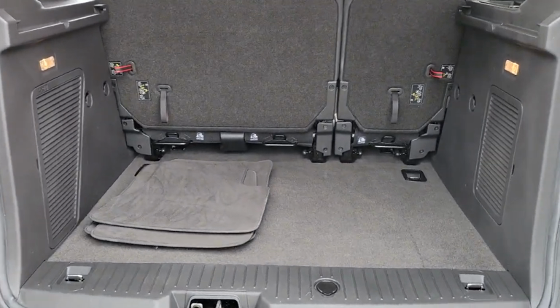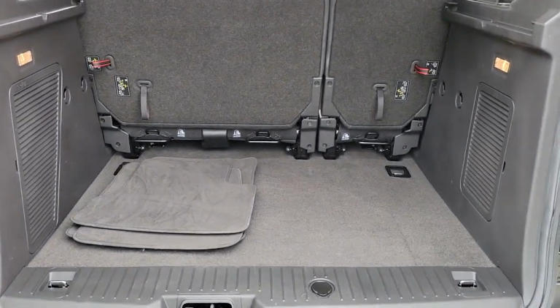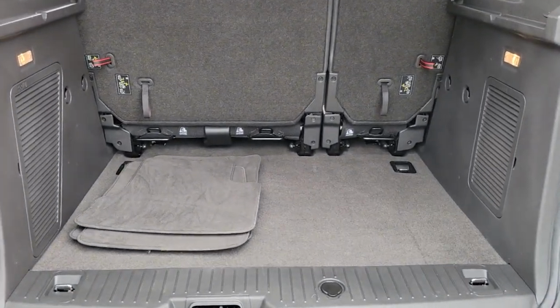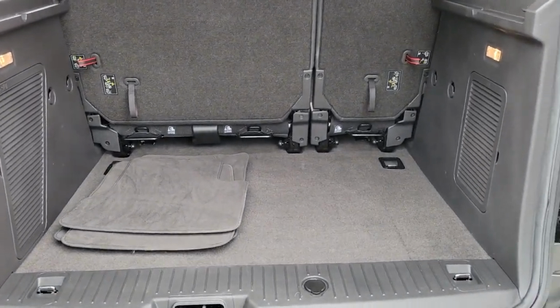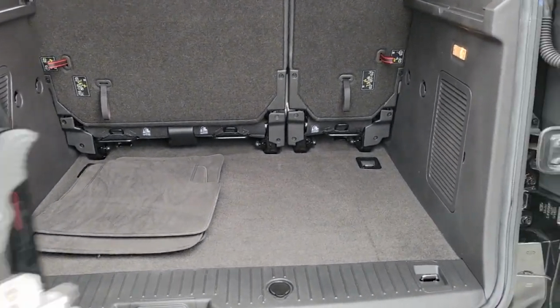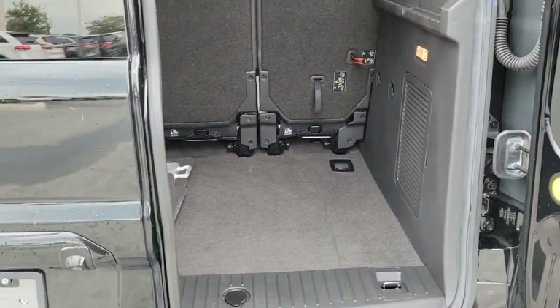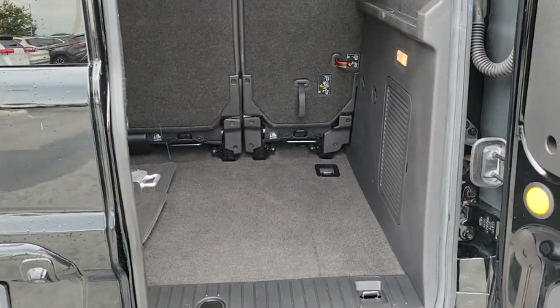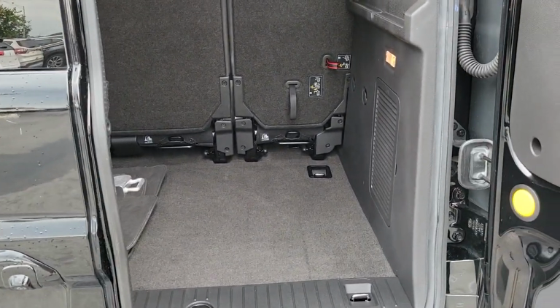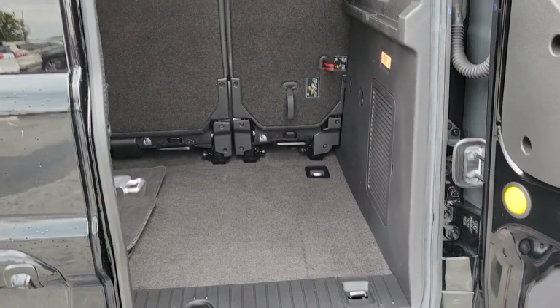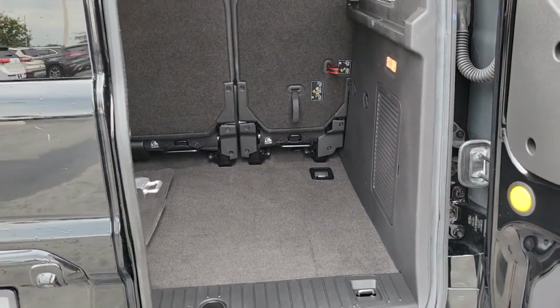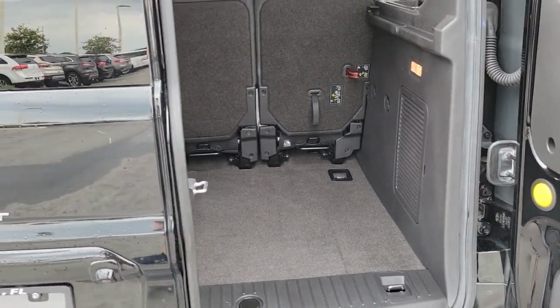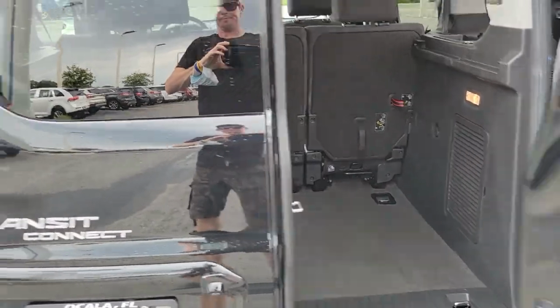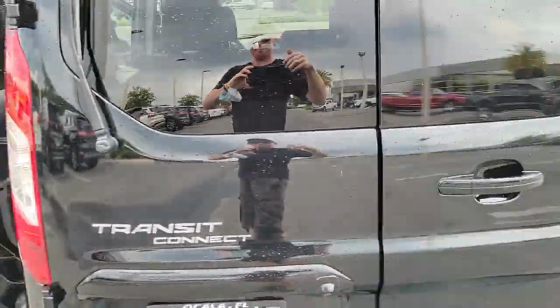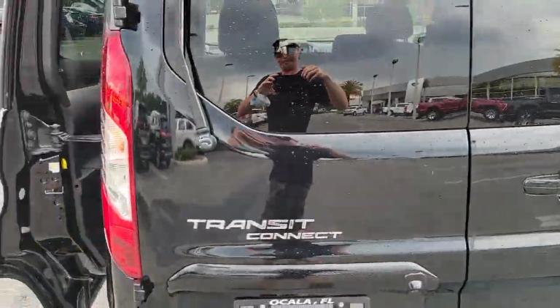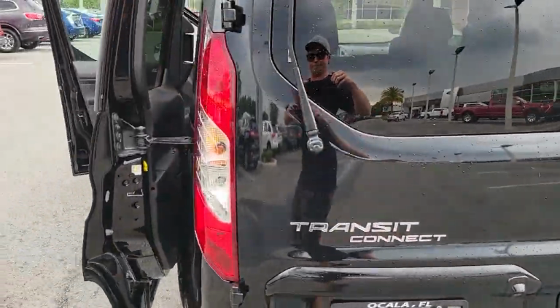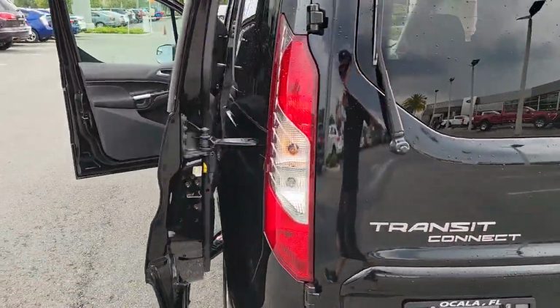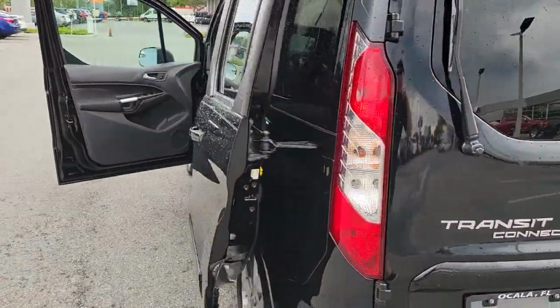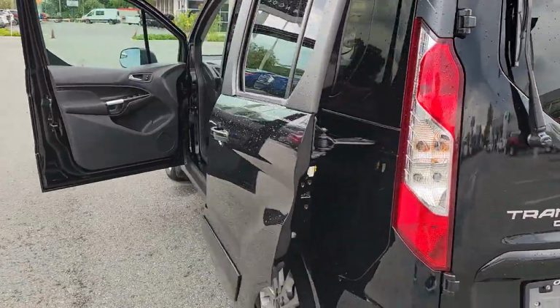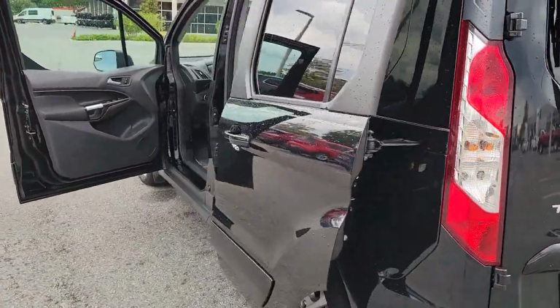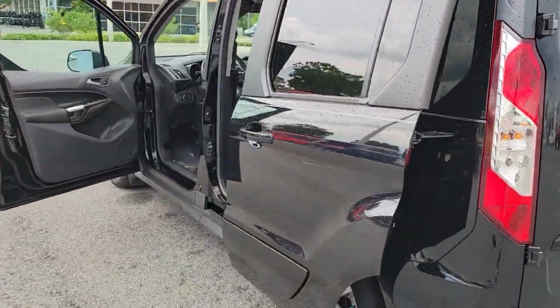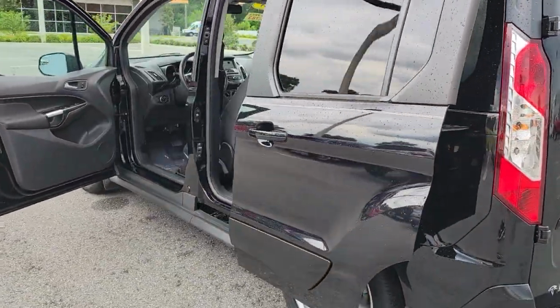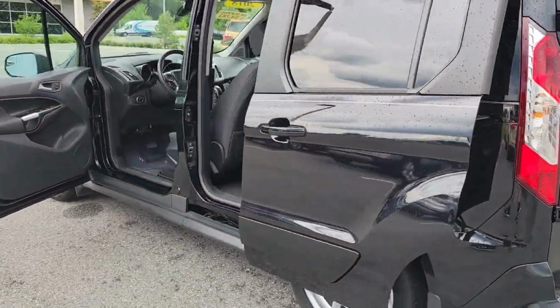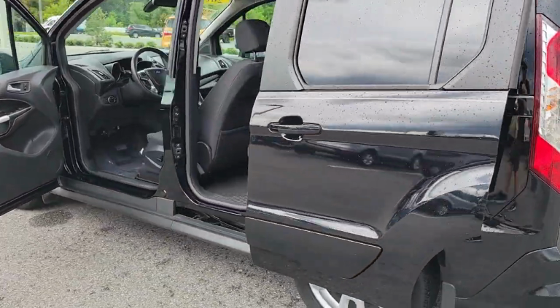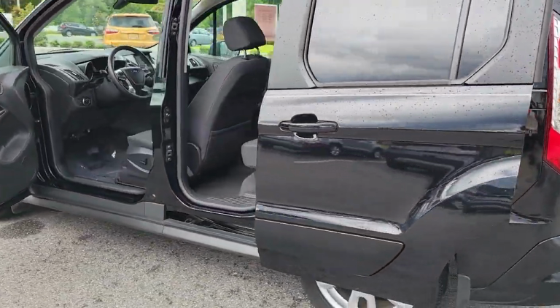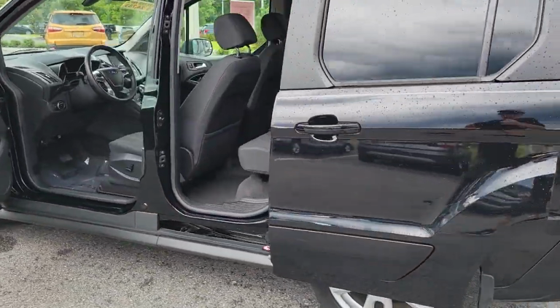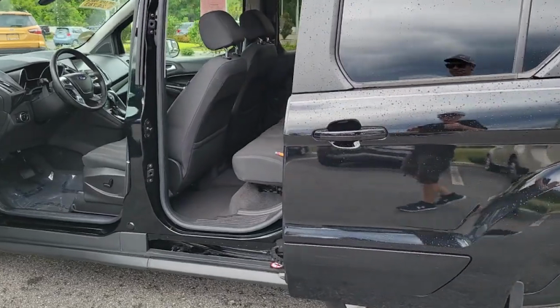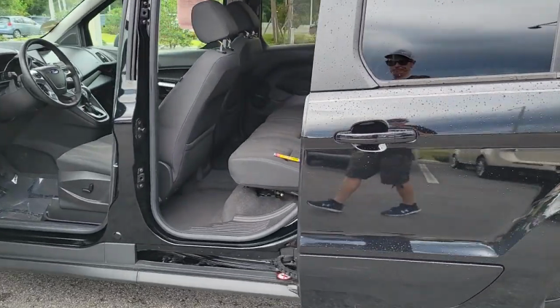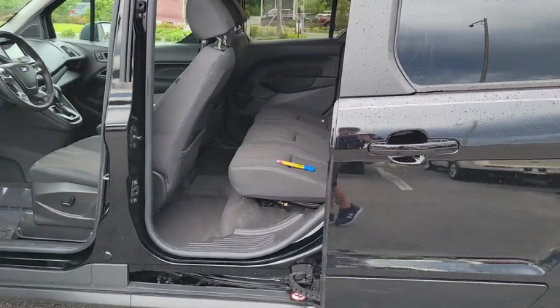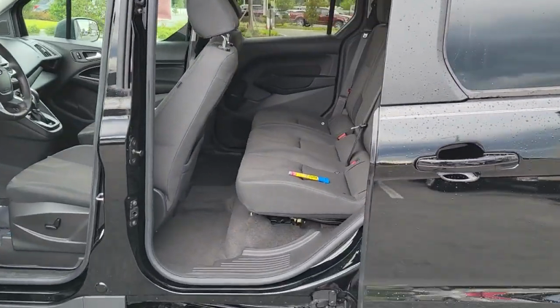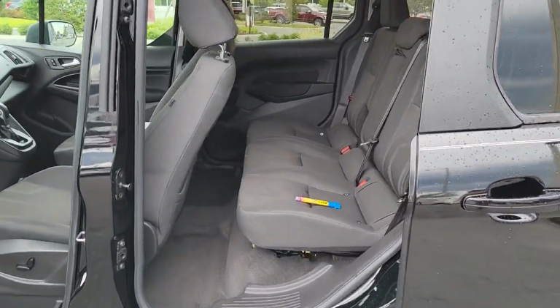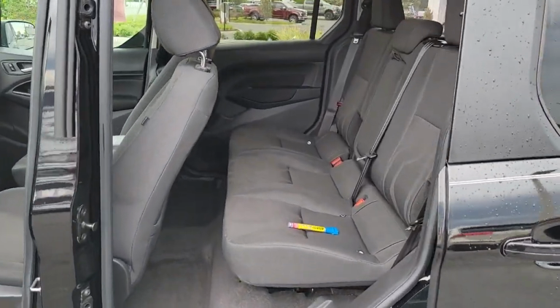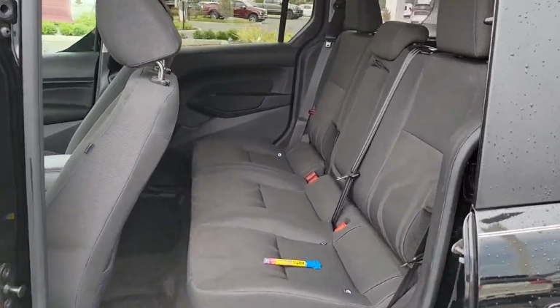Whether your business is moving people or cargo, this vehicle offers the flexibility and maneuverability your business needs to optimize service and productivity. These are just some of the great options this vehicle comes with.